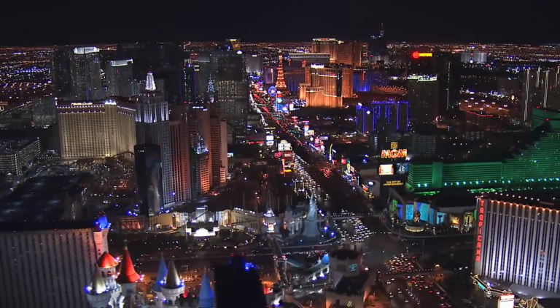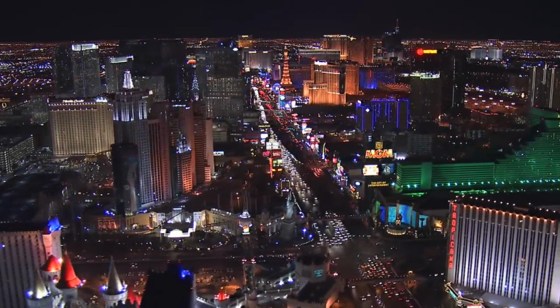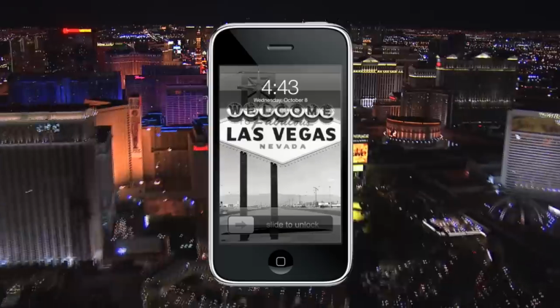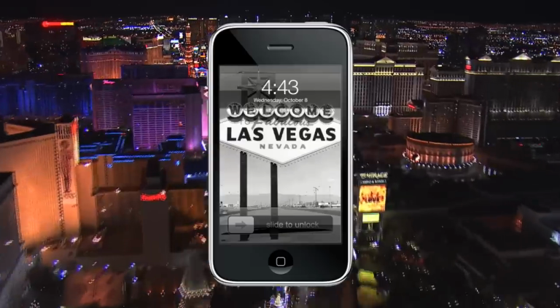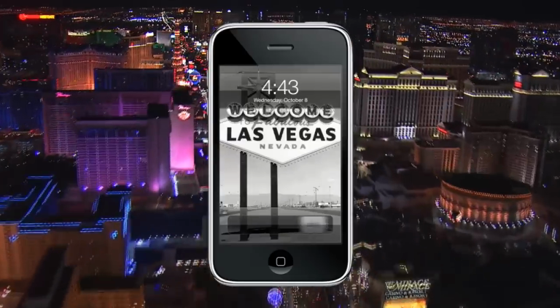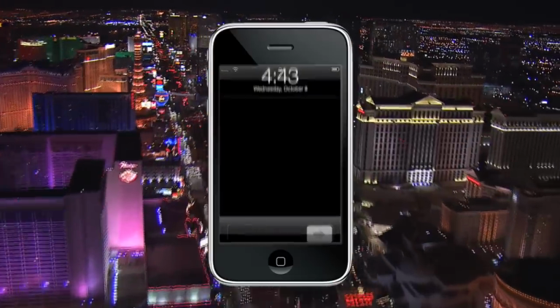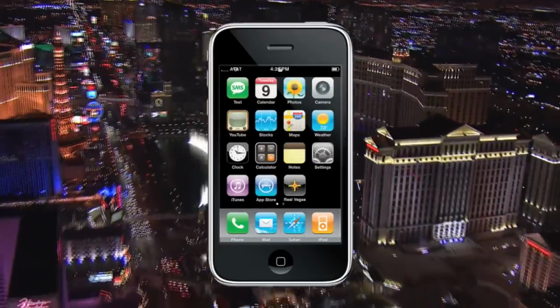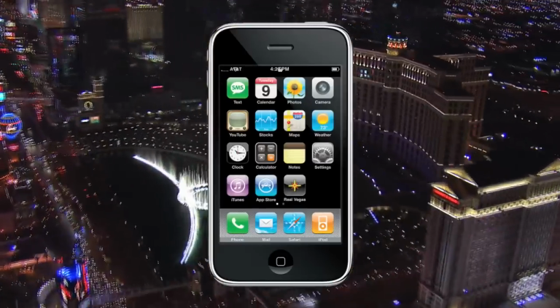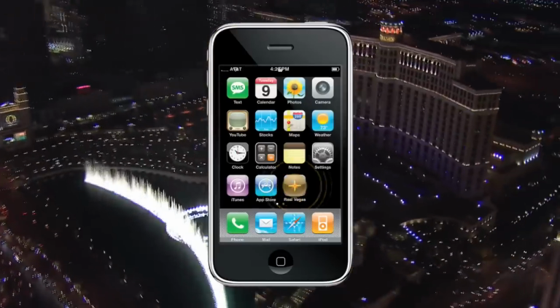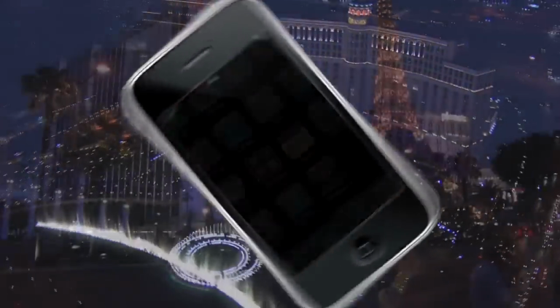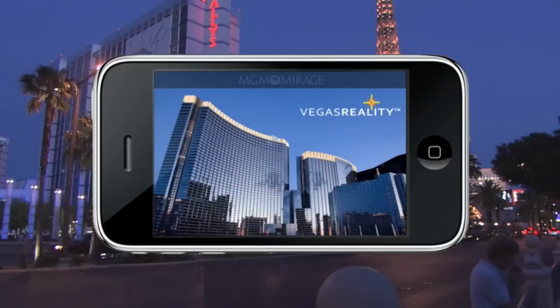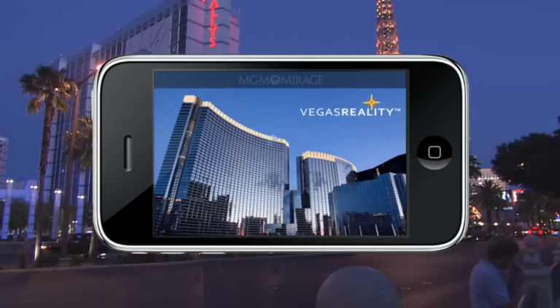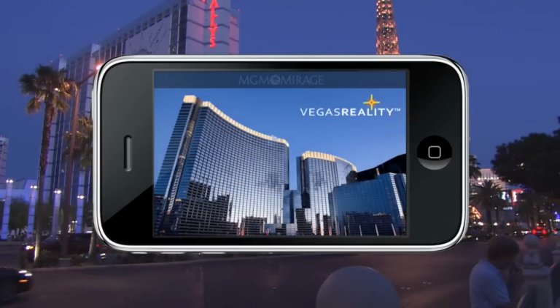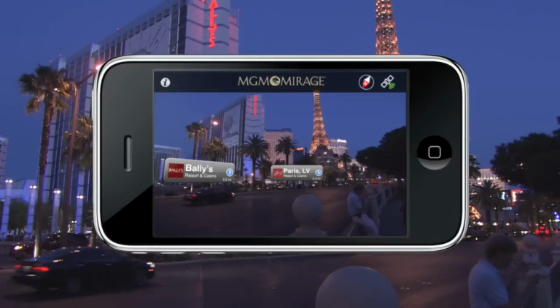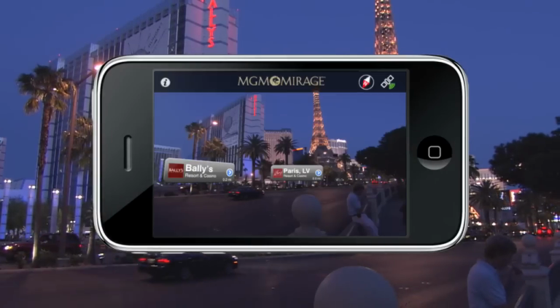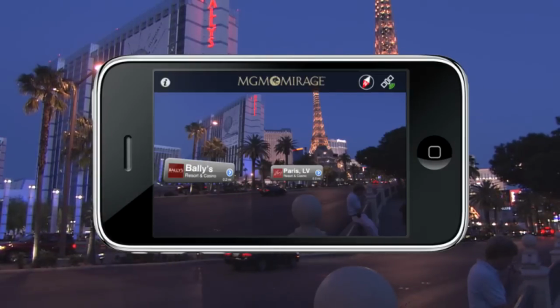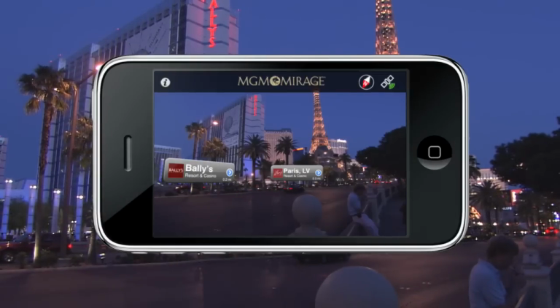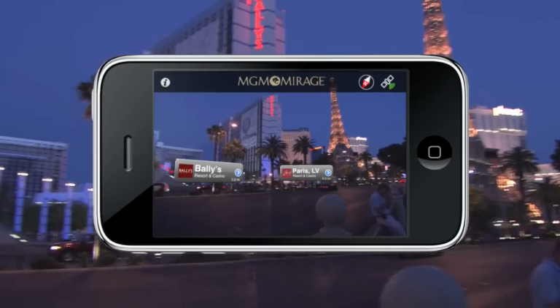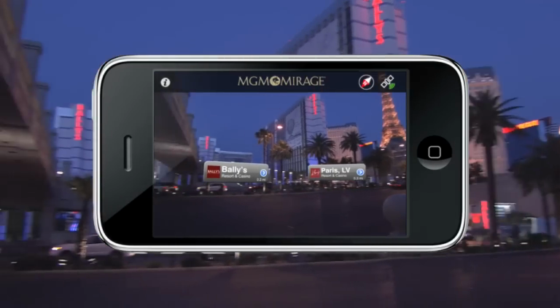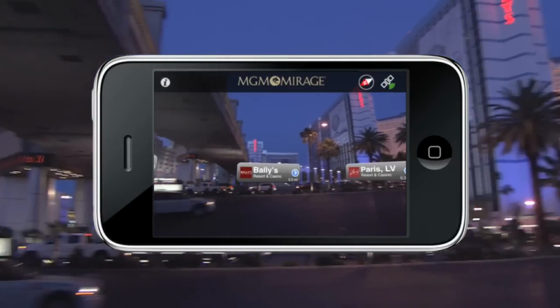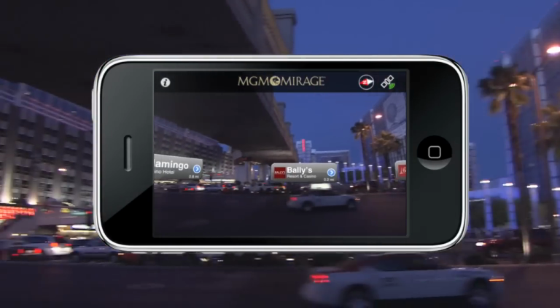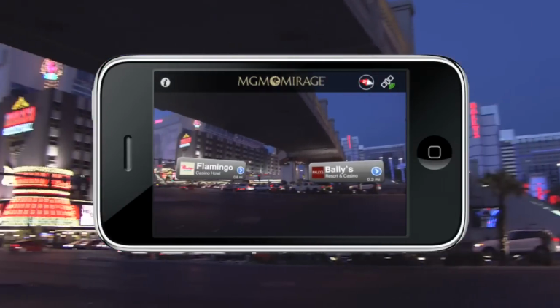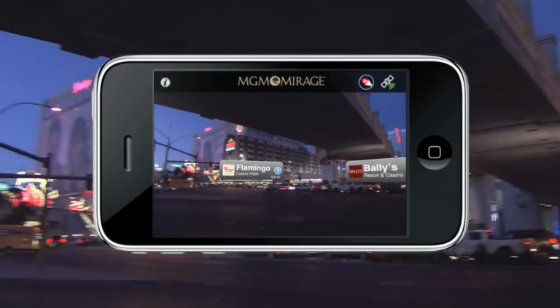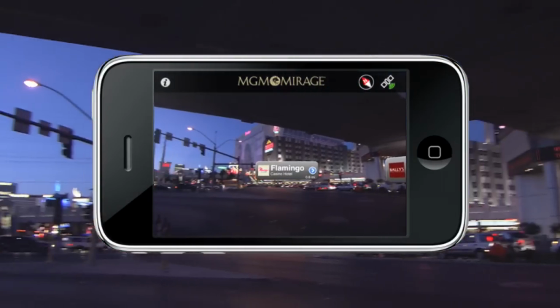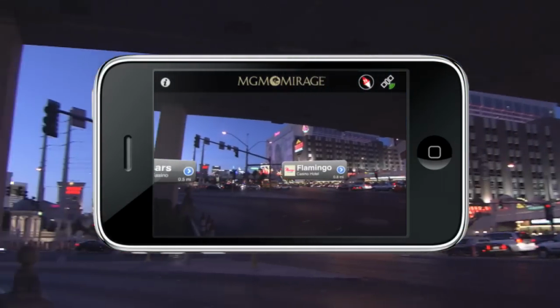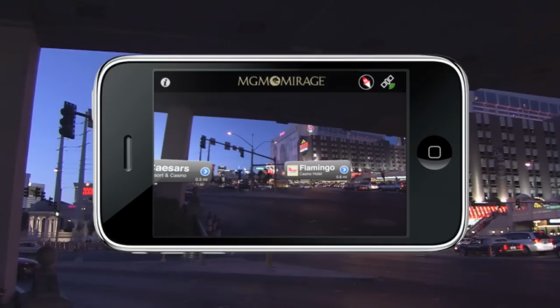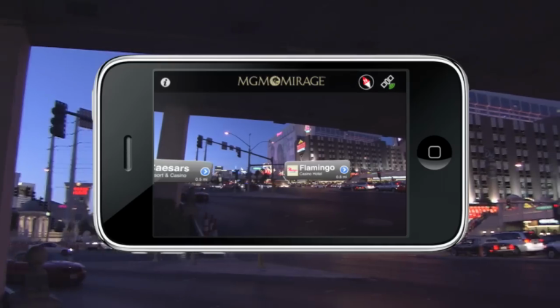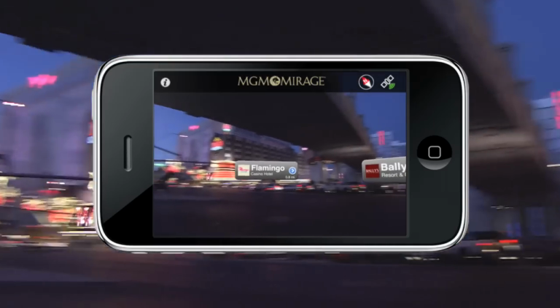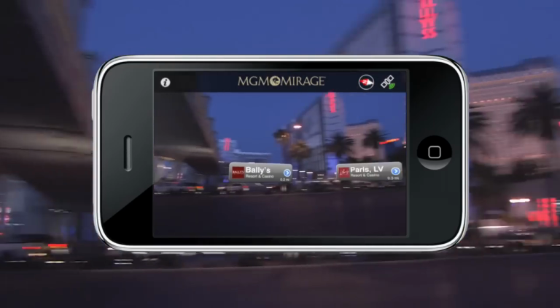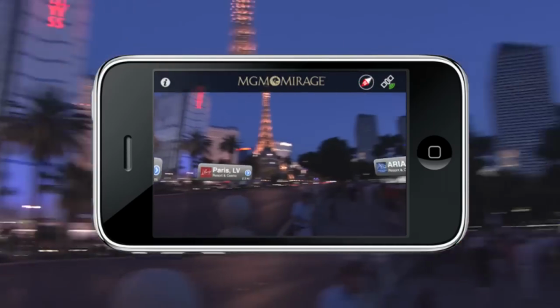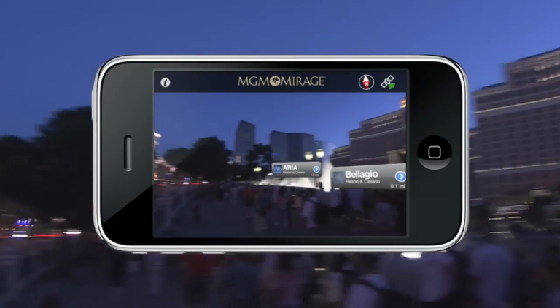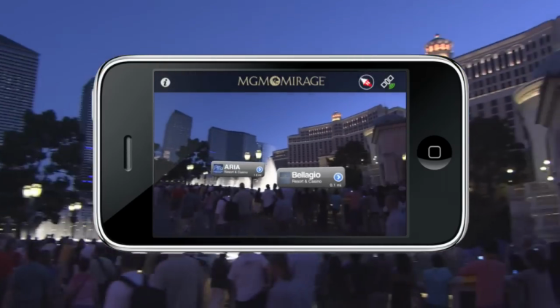Vegas Reality brings the world's most exciting city direct to you through your iPhone 3GS. Hanging out on the Vegas Strip and not sure what to do? Simply aim your iPhone at a resort to see a whirlwind of options at your fingertips.